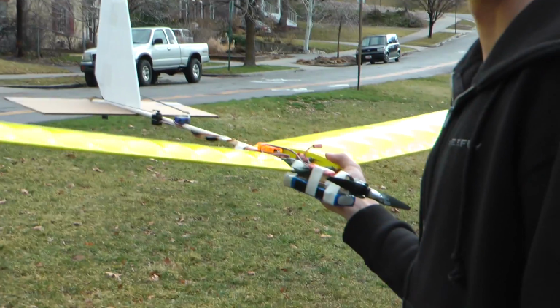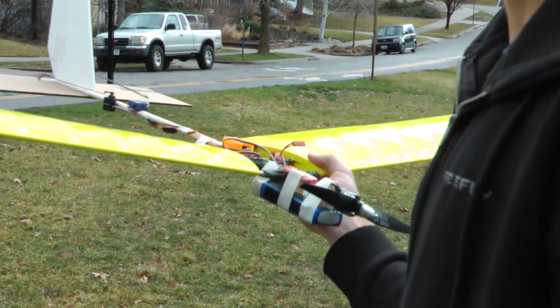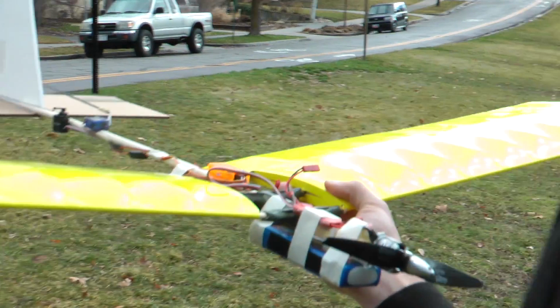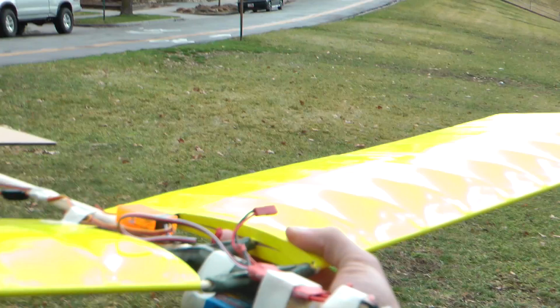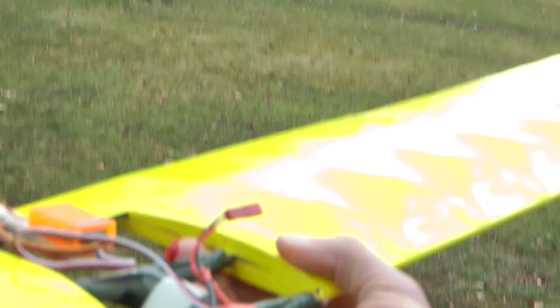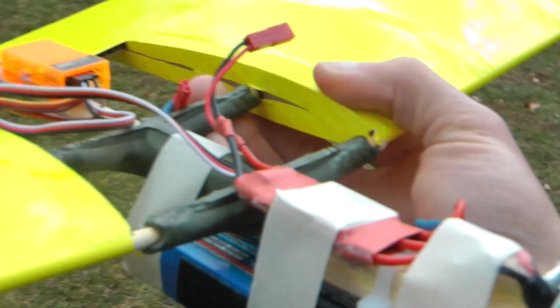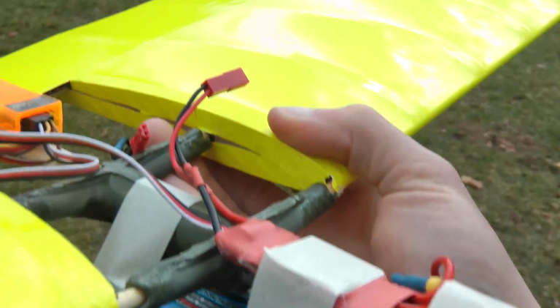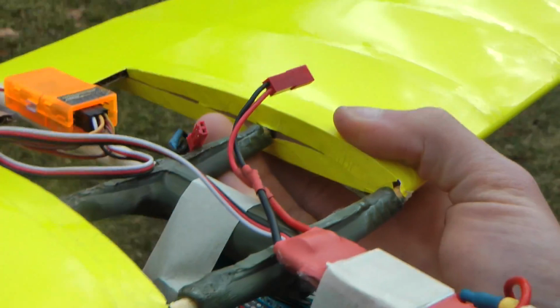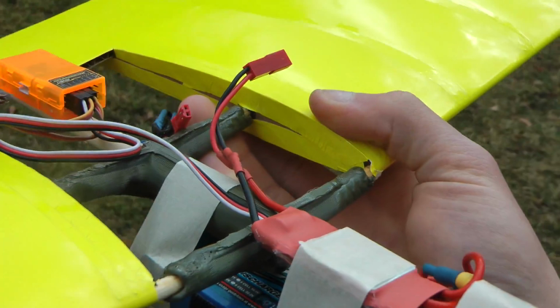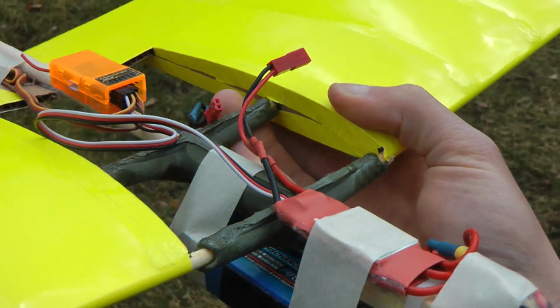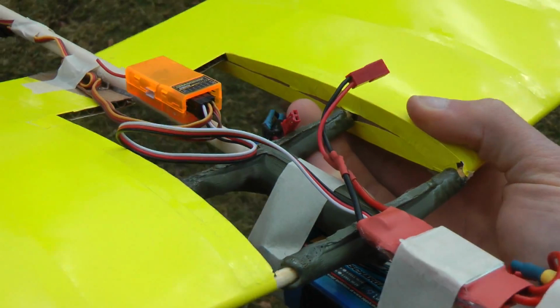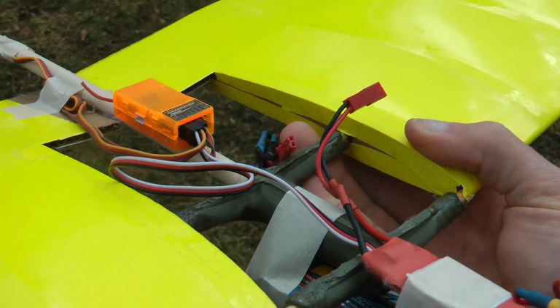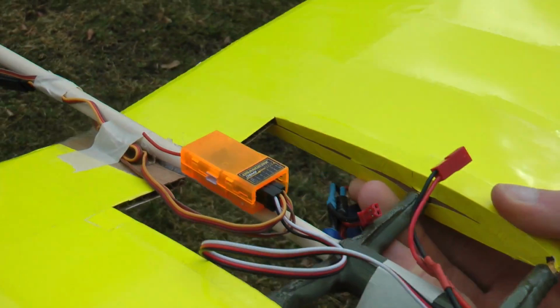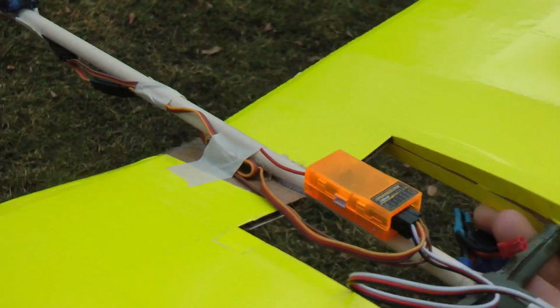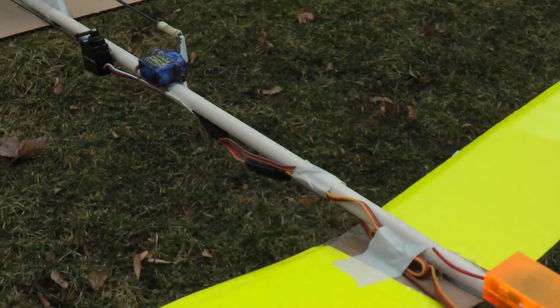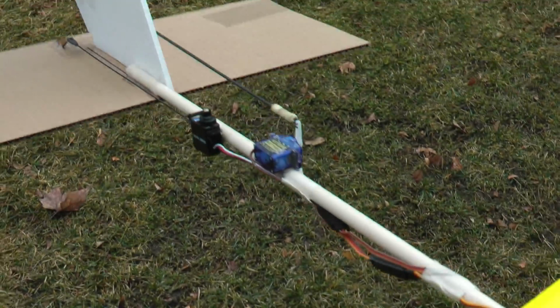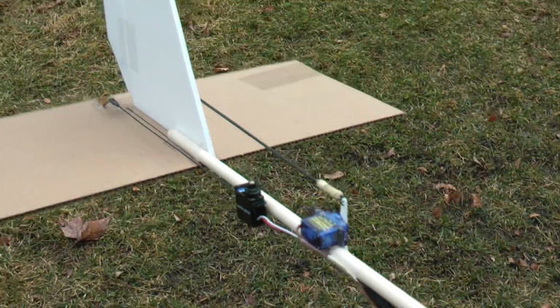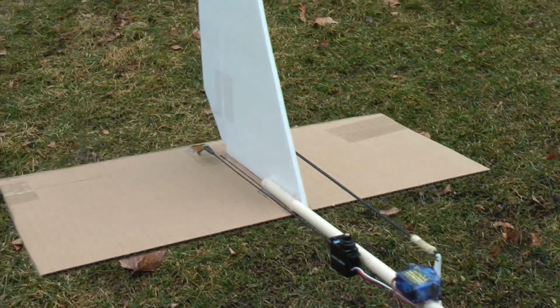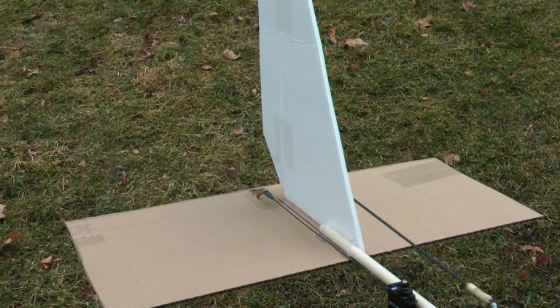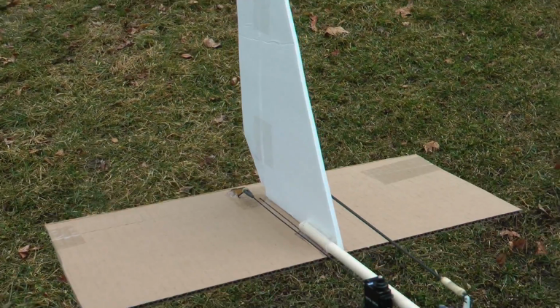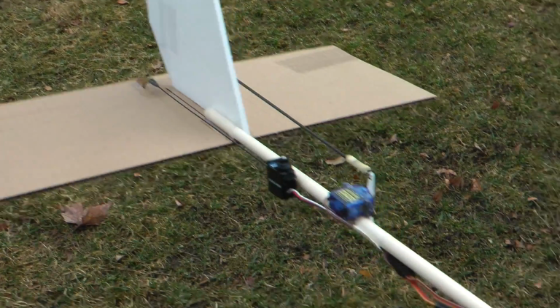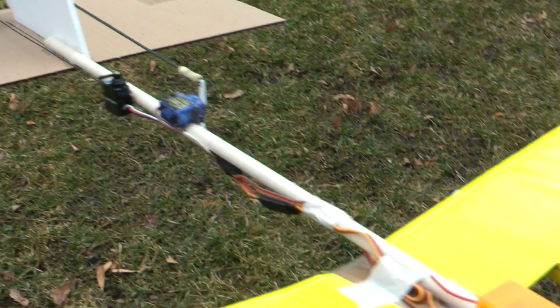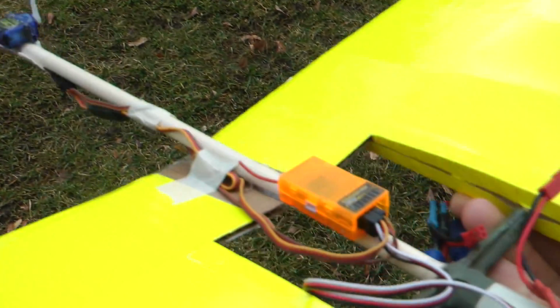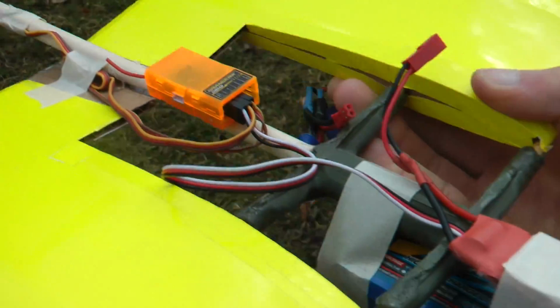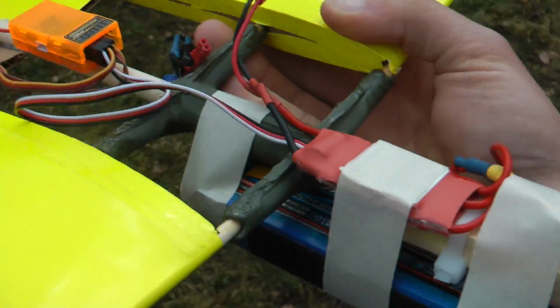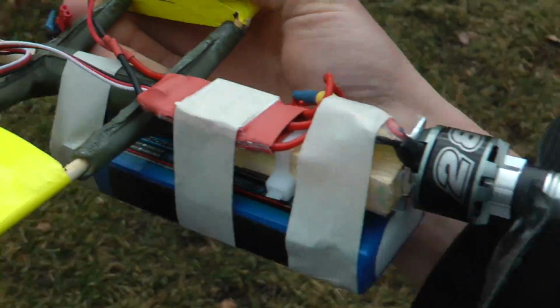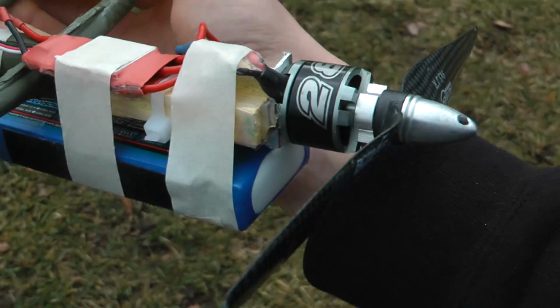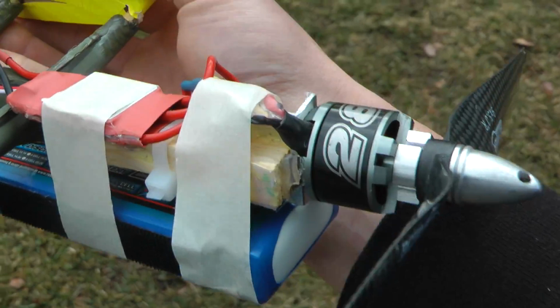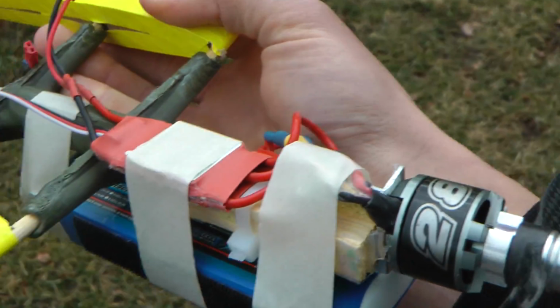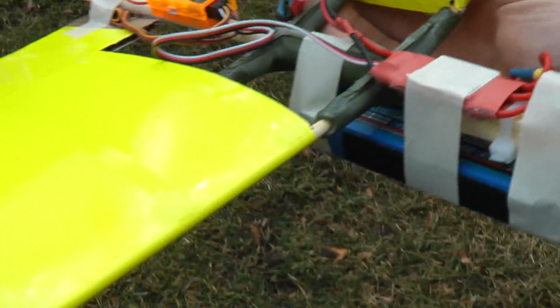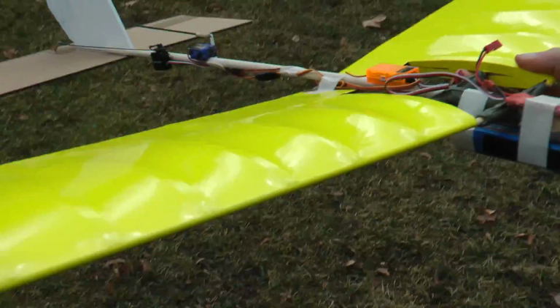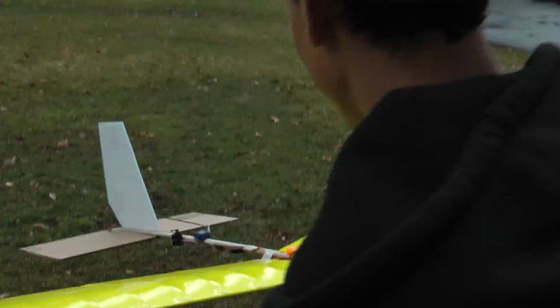So we're going to try and do a maiden flight here. Built it in about 30 minutes, minus the wing, which was a prototype for a school project. Now I'll go throw it off that hill.